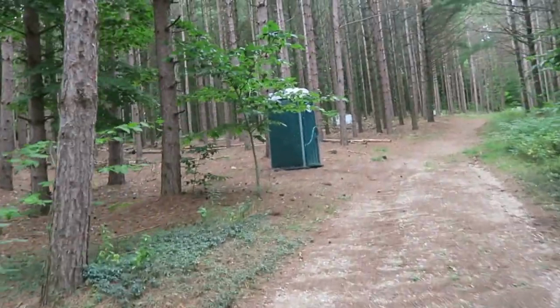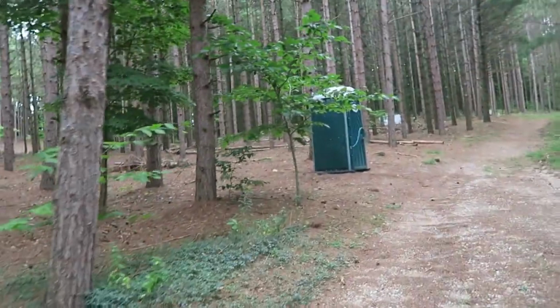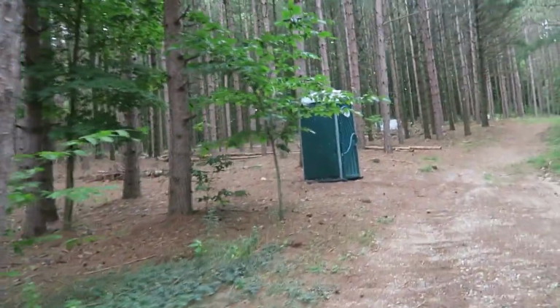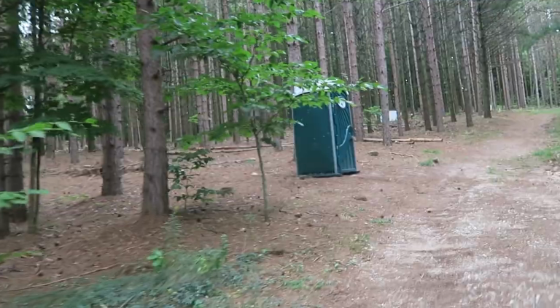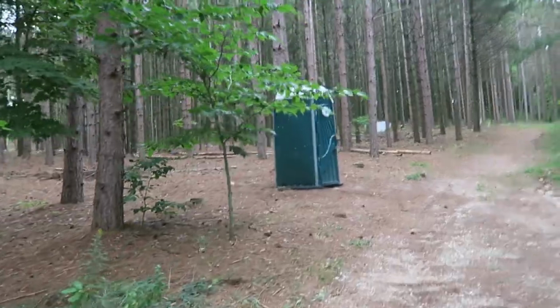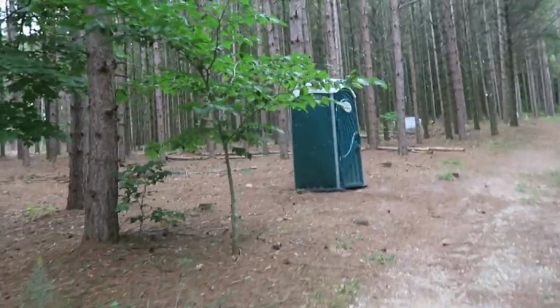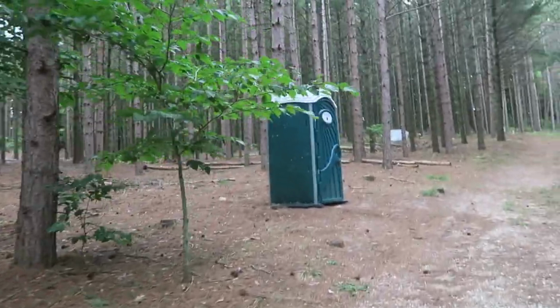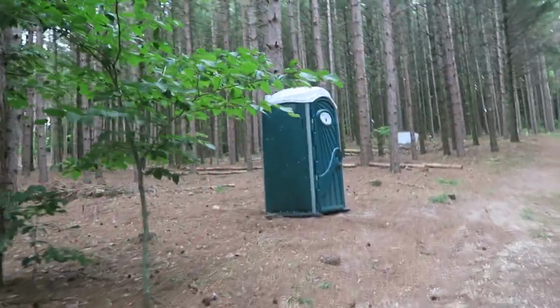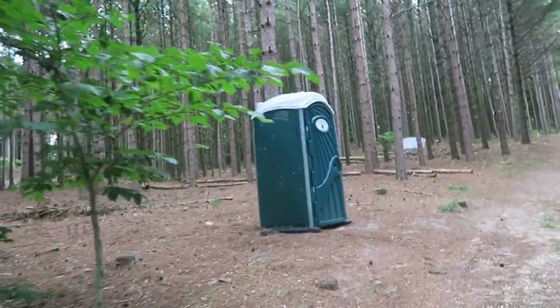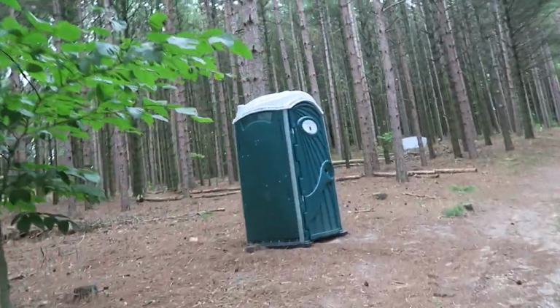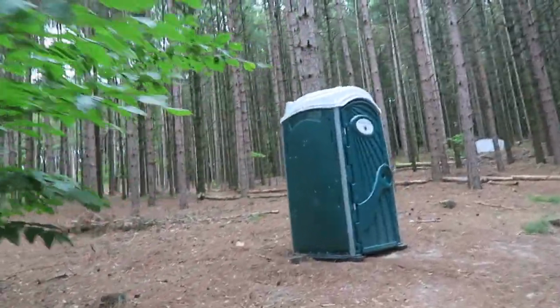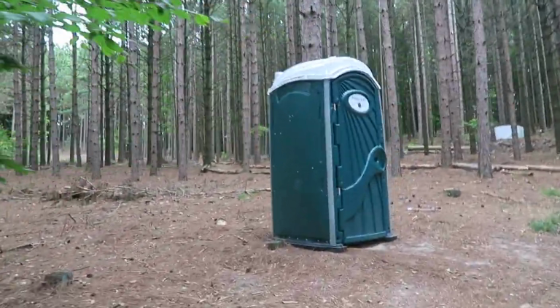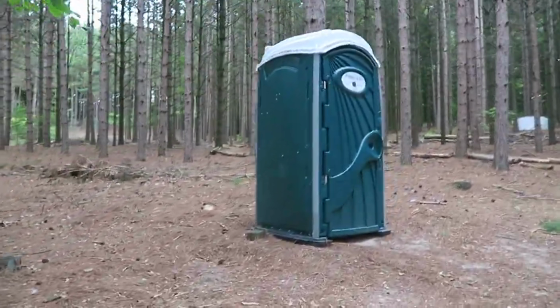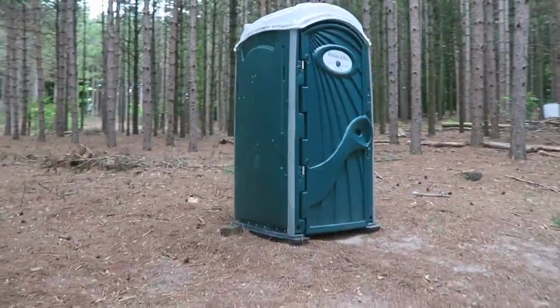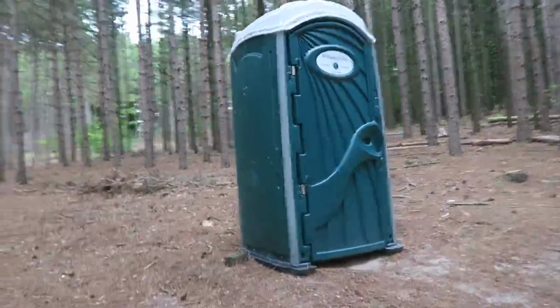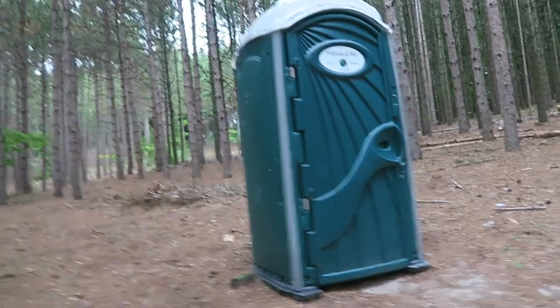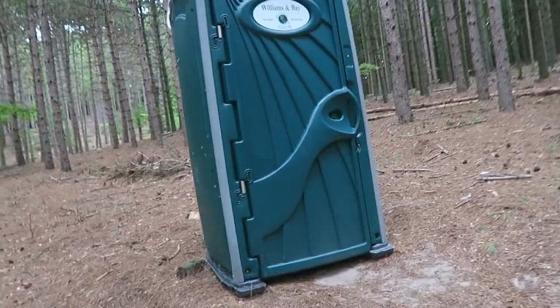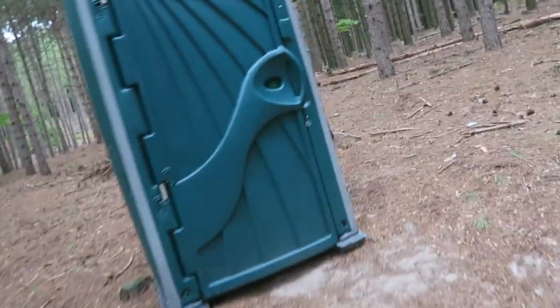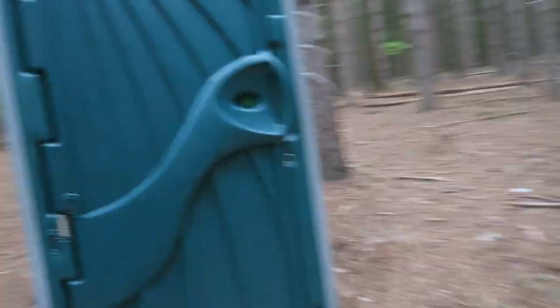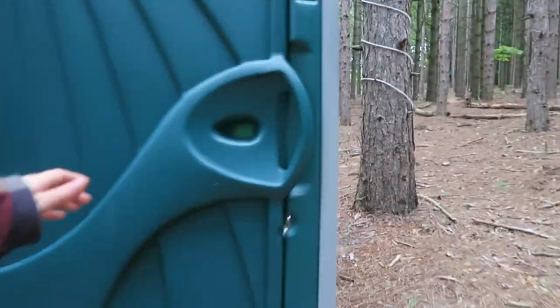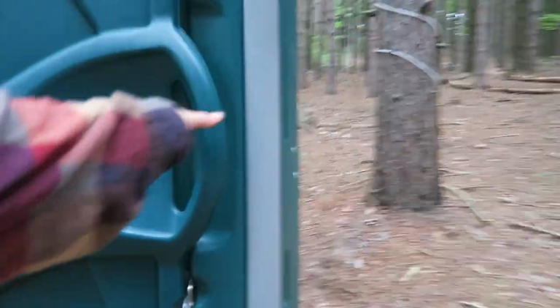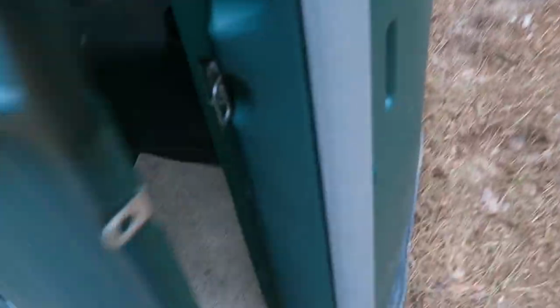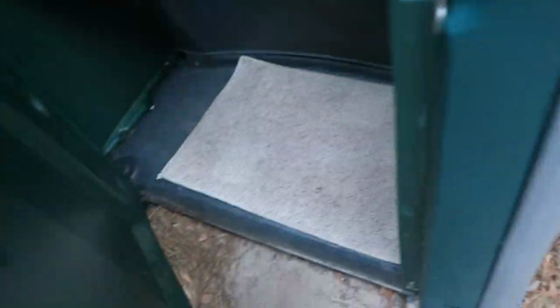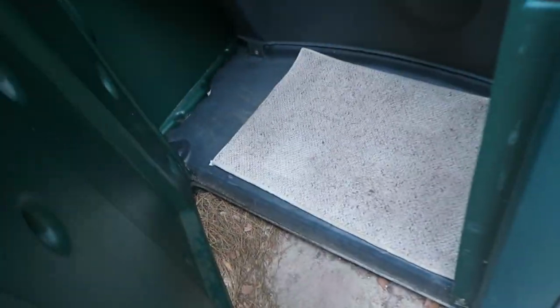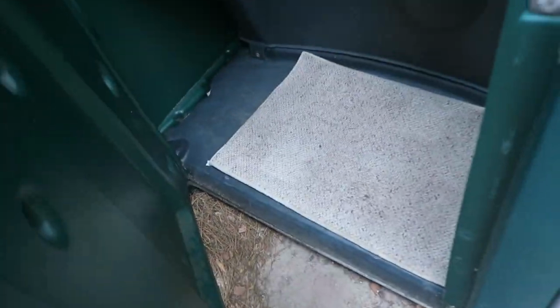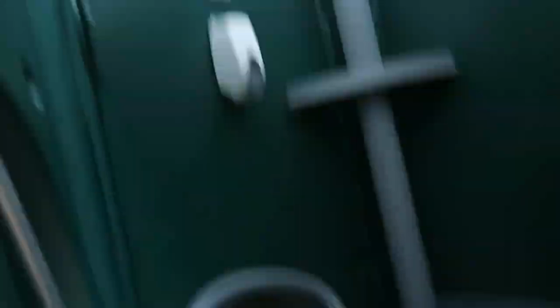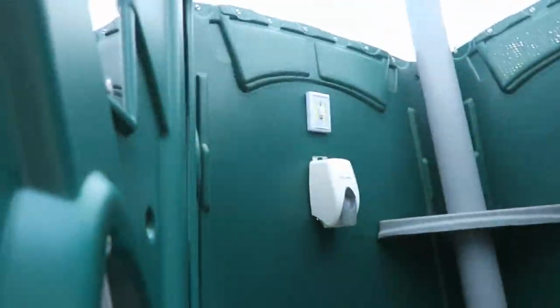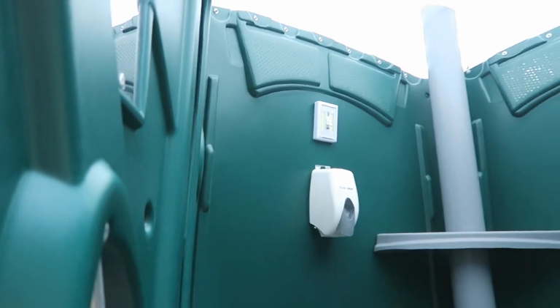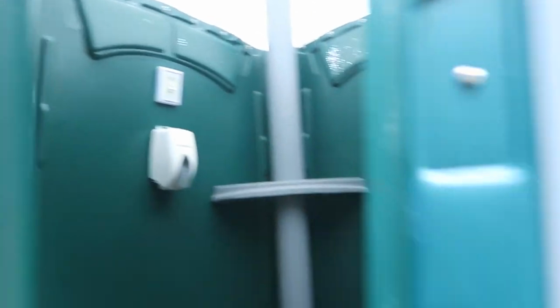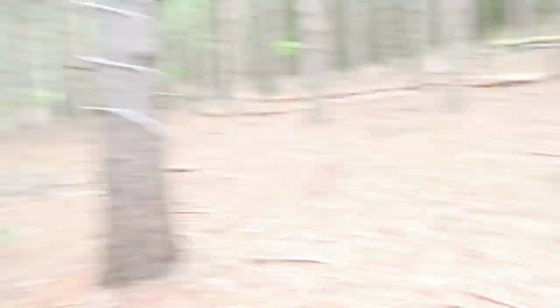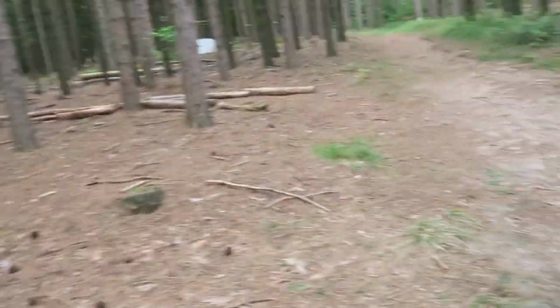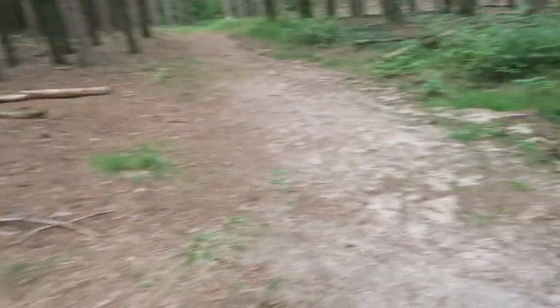So here's the porta potty — this is the bathroom, the one bathroom shared by everyone who would be here. Super clean. There's even a little mat in there and a light.